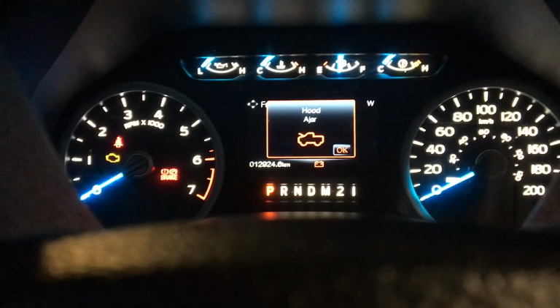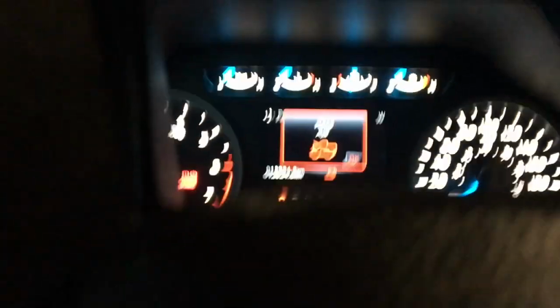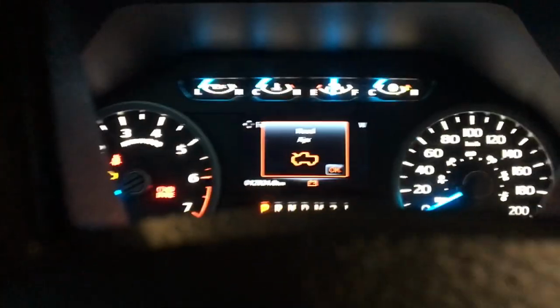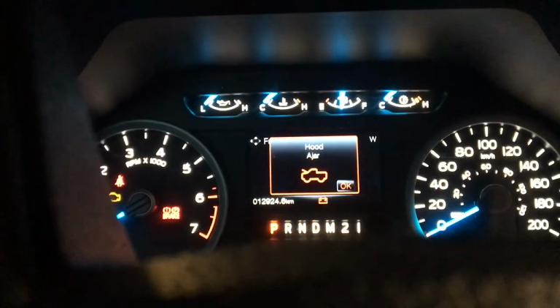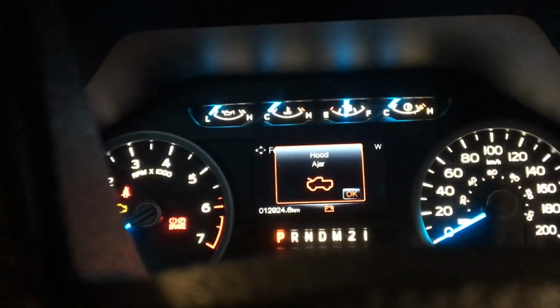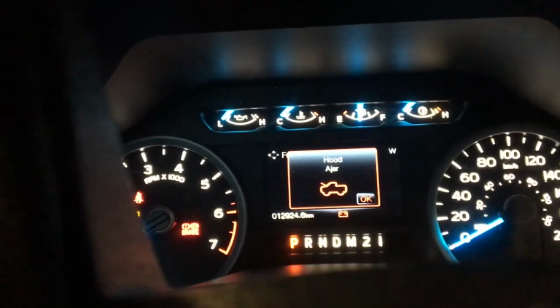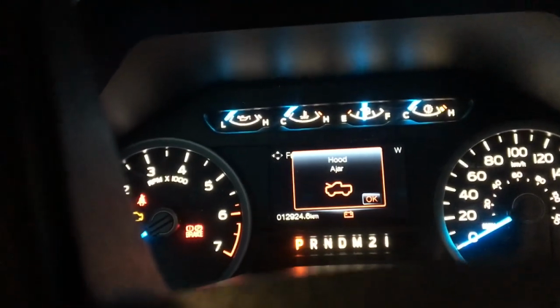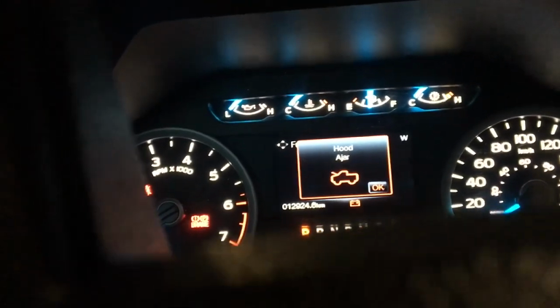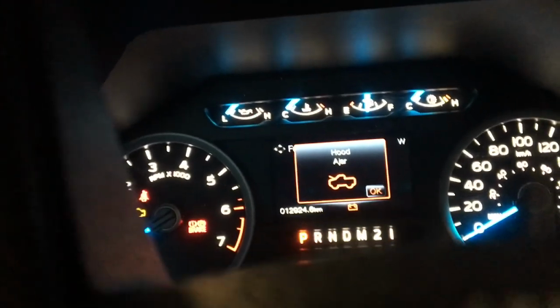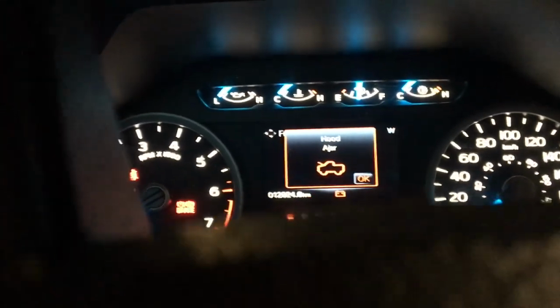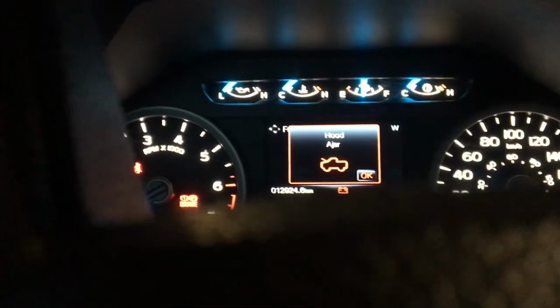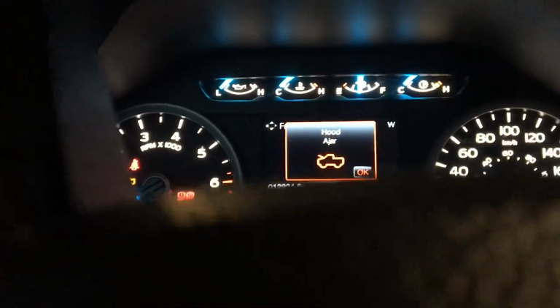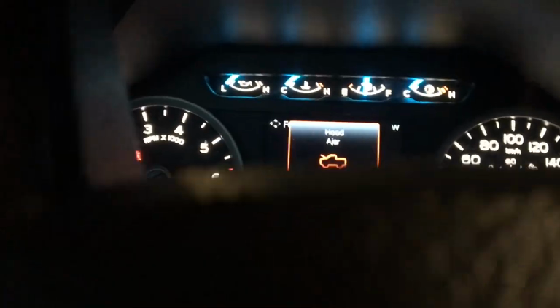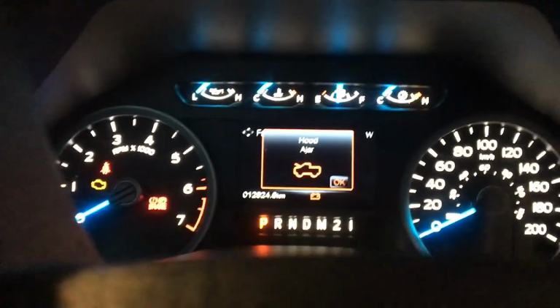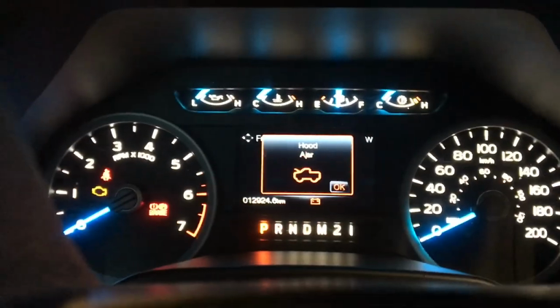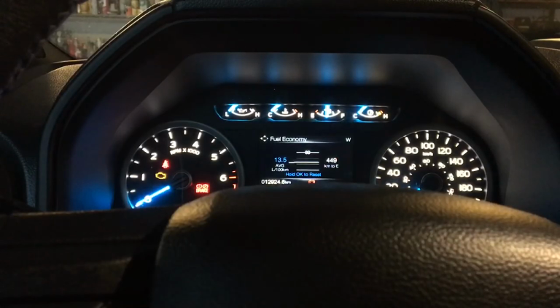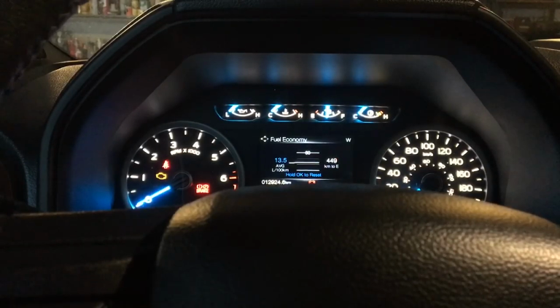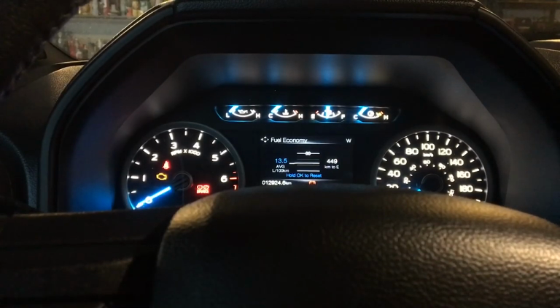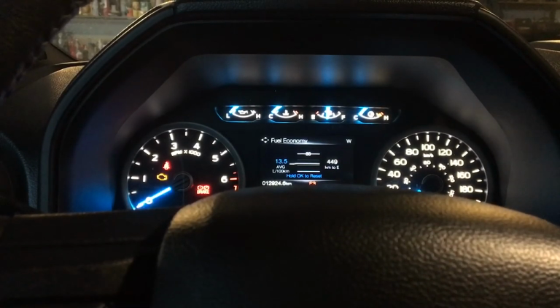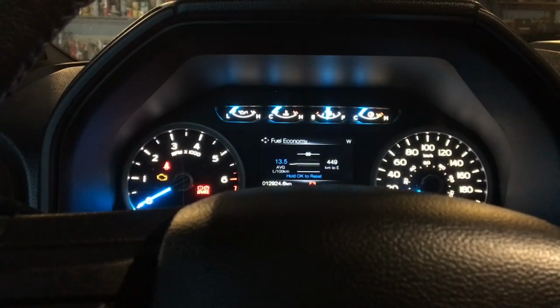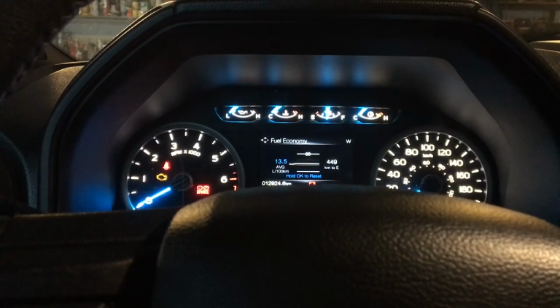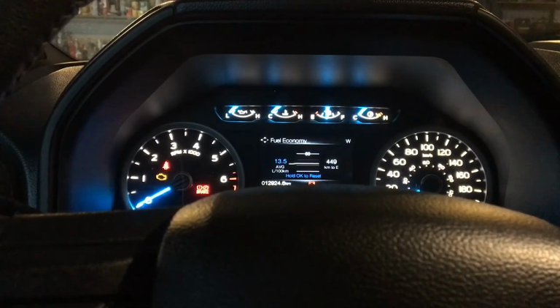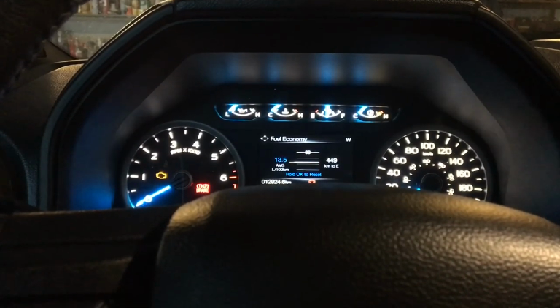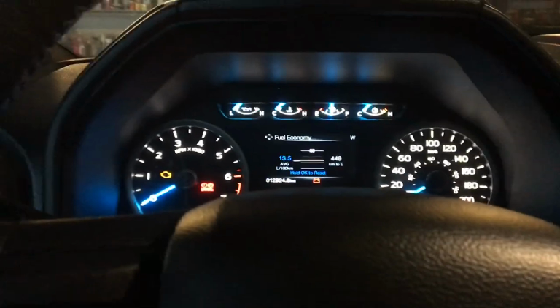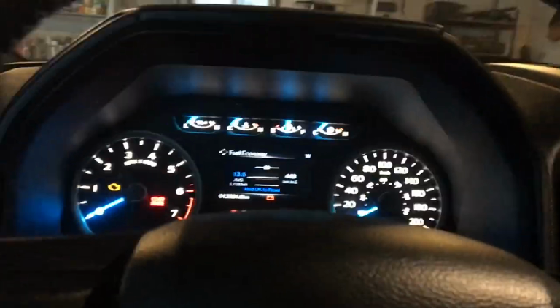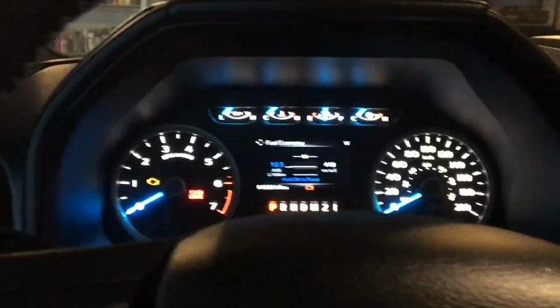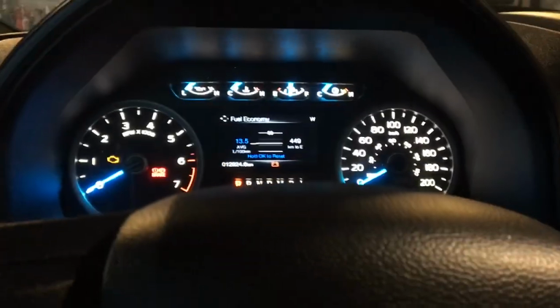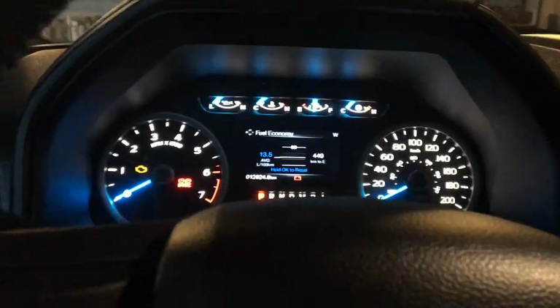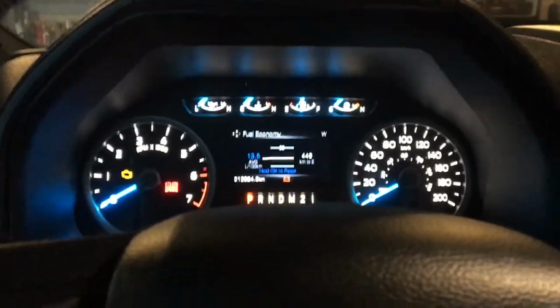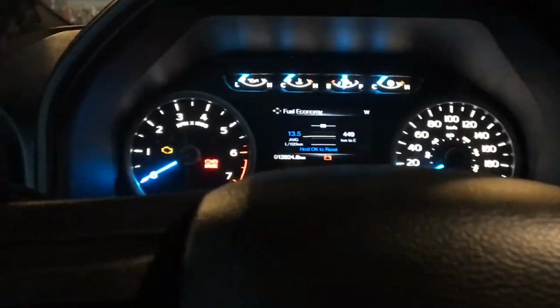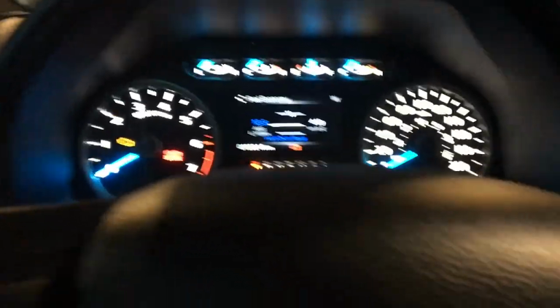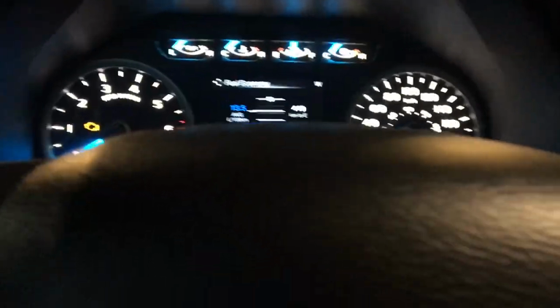We're gonna wait one minute for that light to go out. Alright, so now we buckle and unbuckle three times.